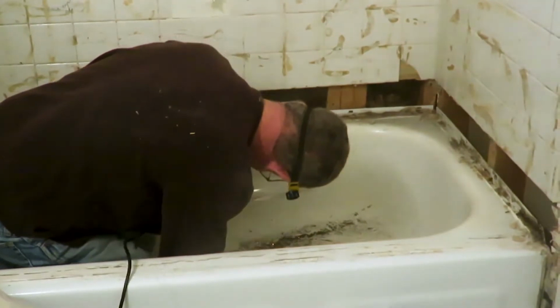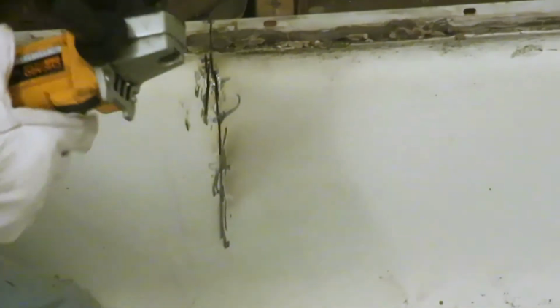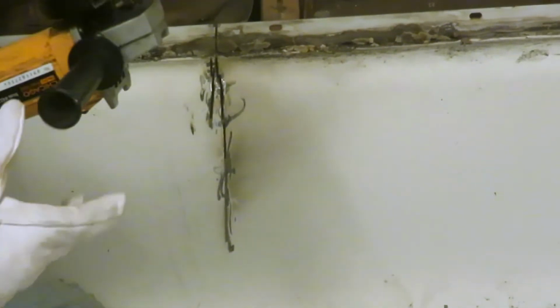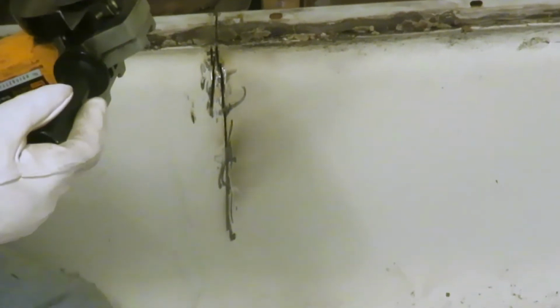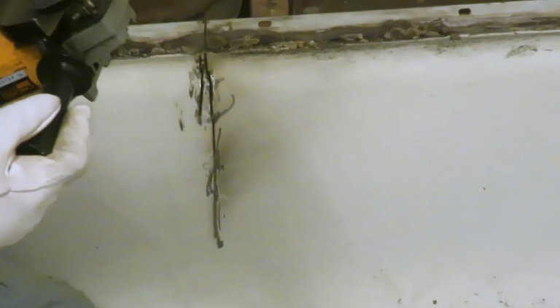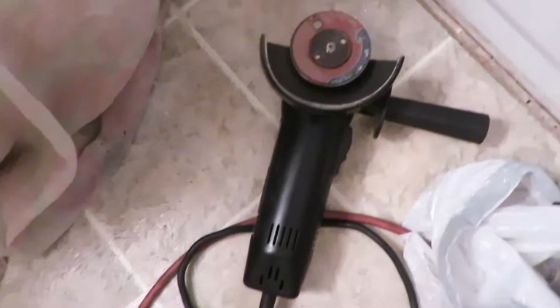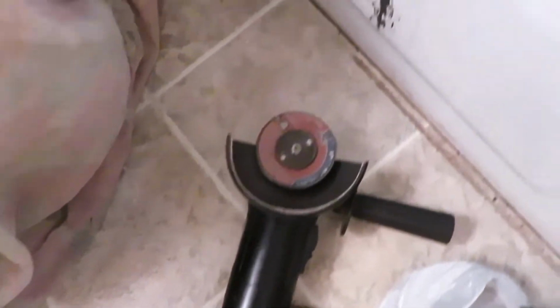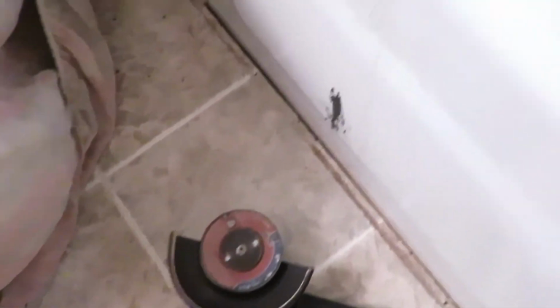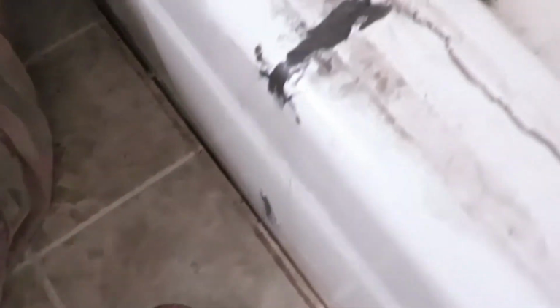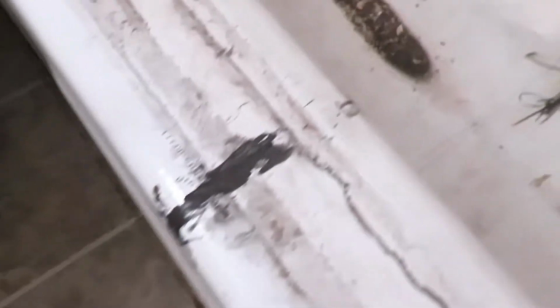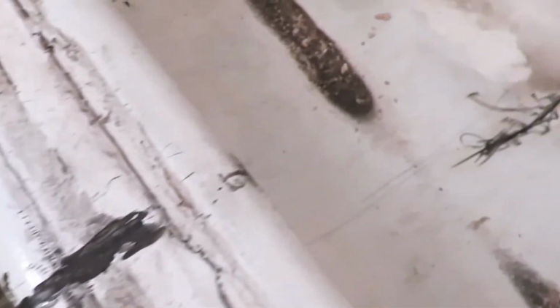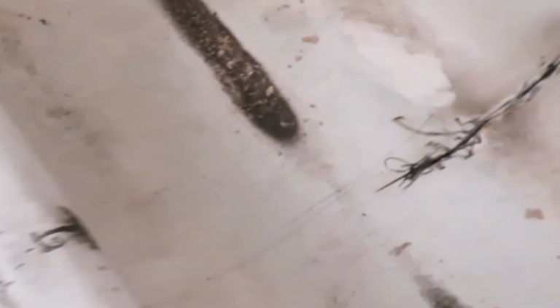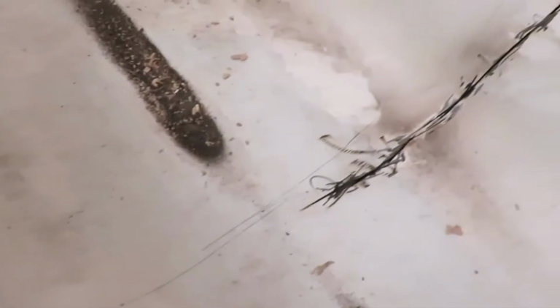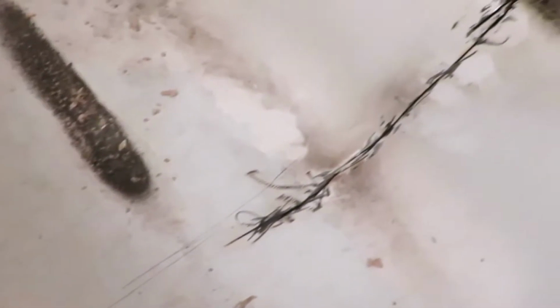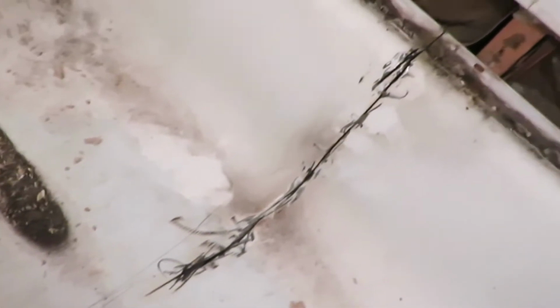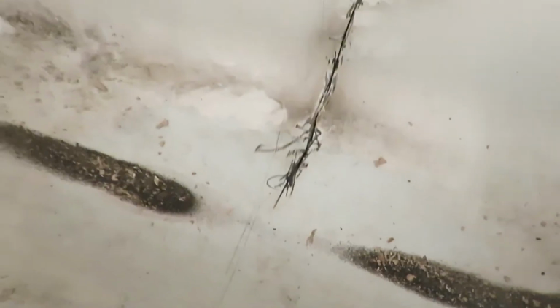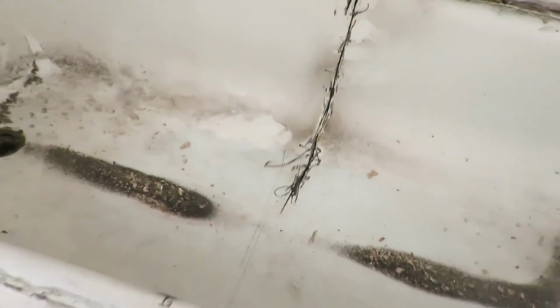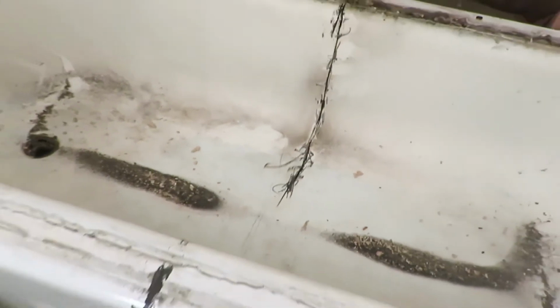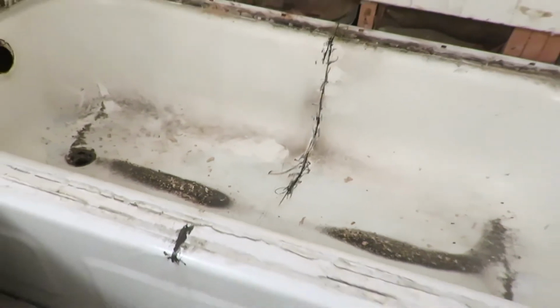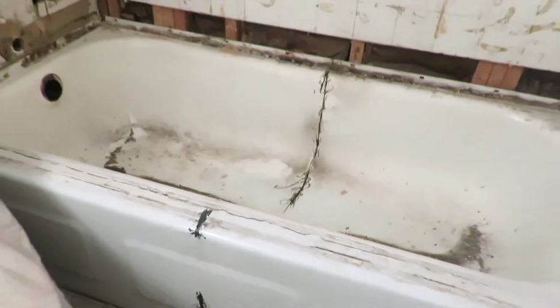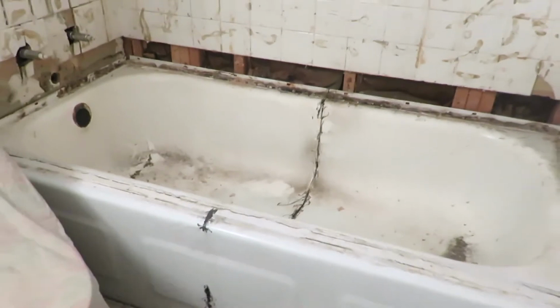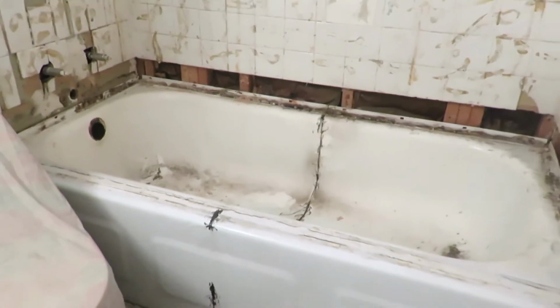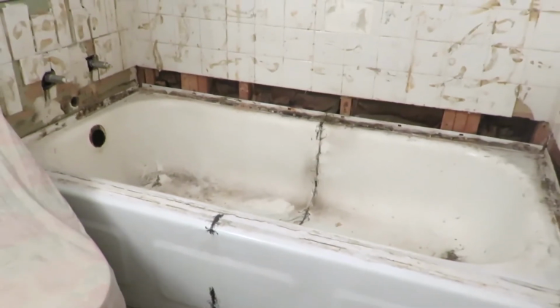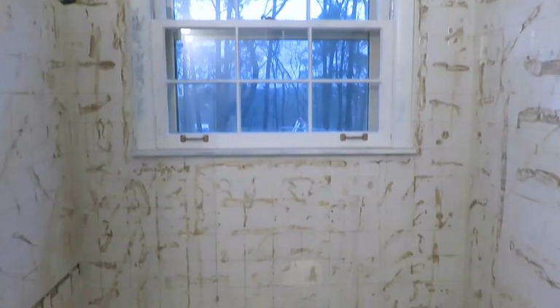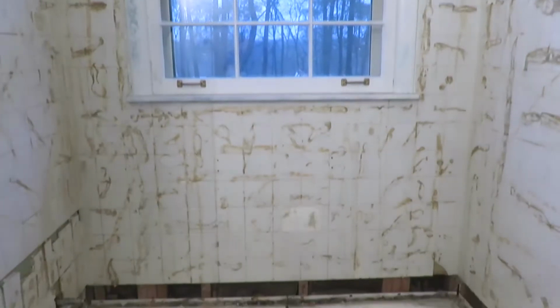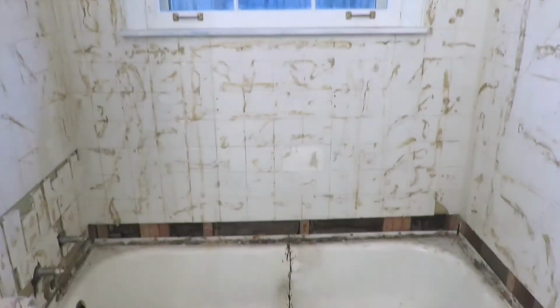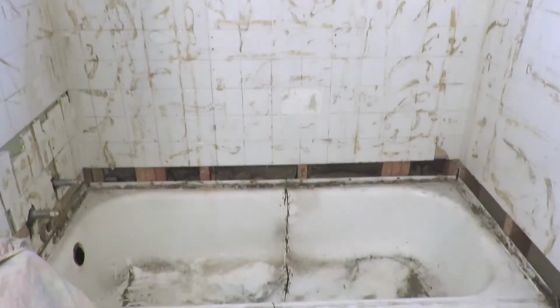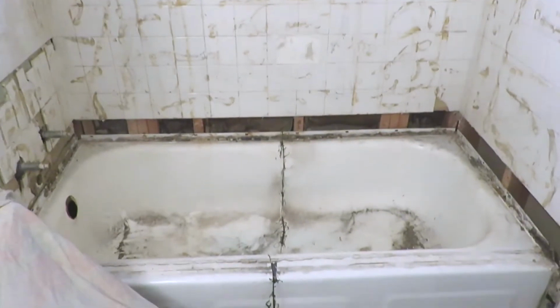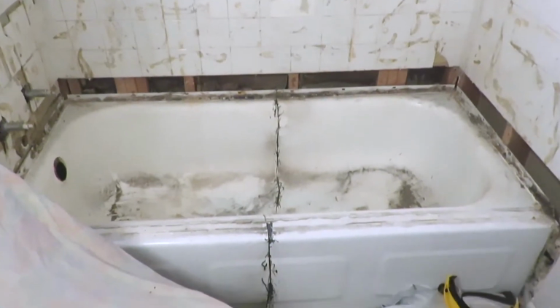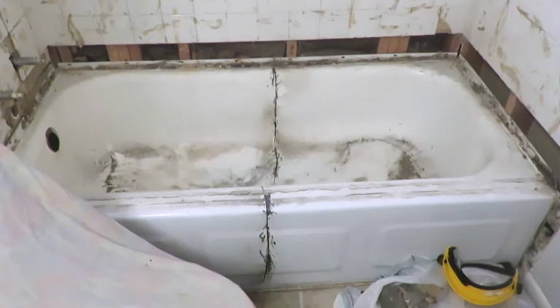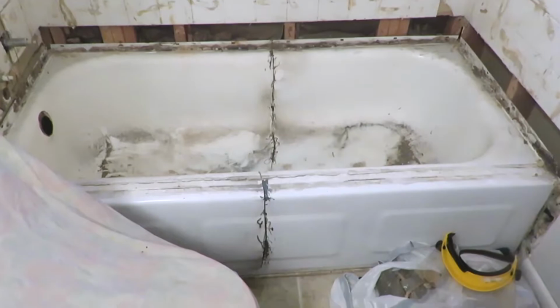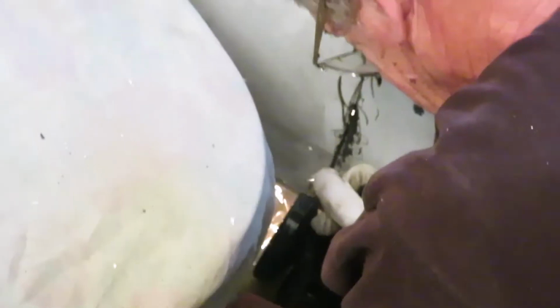Then it was our bright idea to cut this iron tub in half to get it out. This is all so we don't have to take out the whole shower wall — extra, extra.